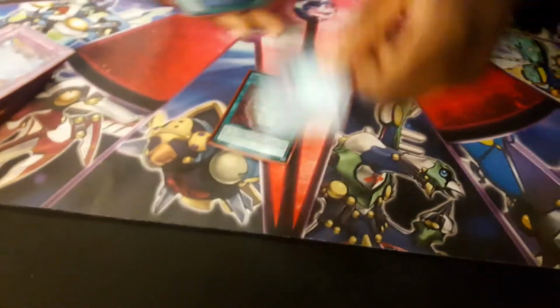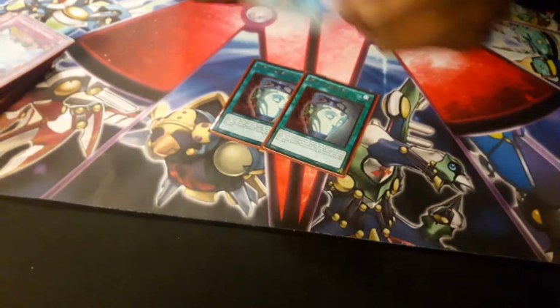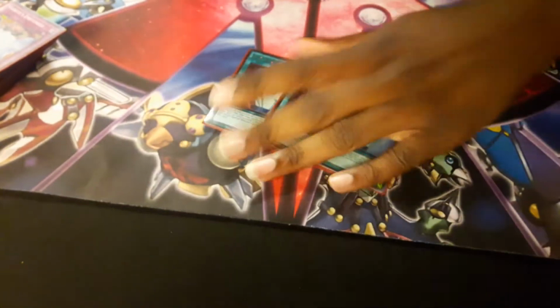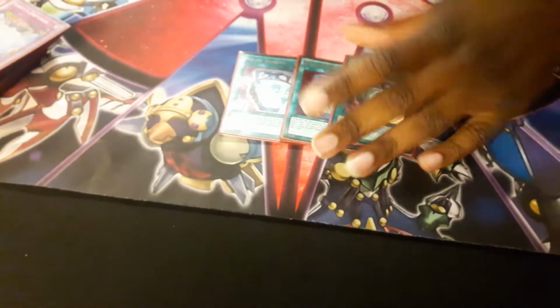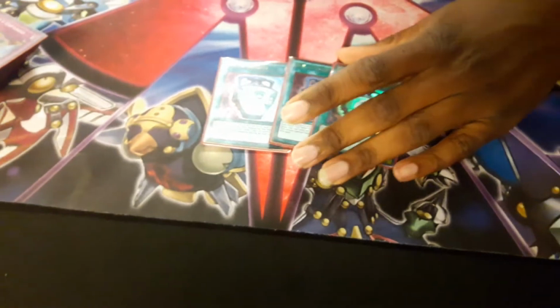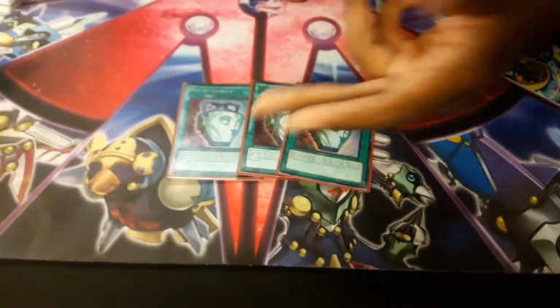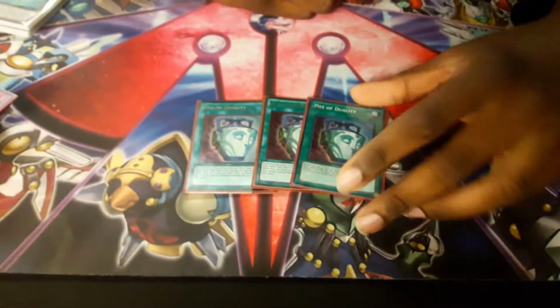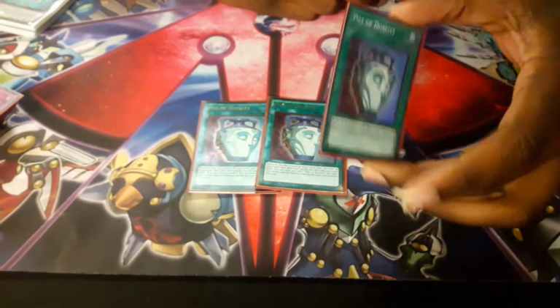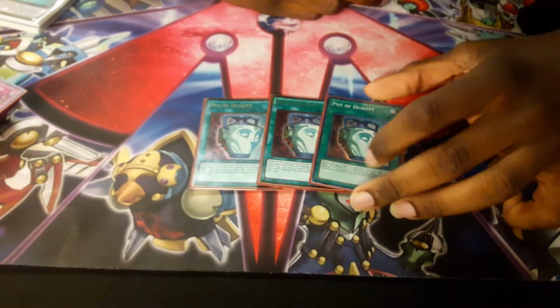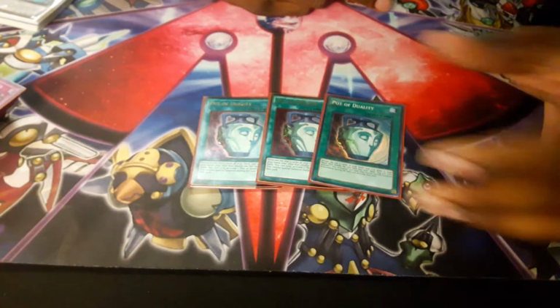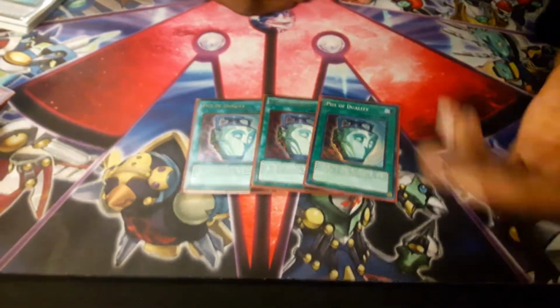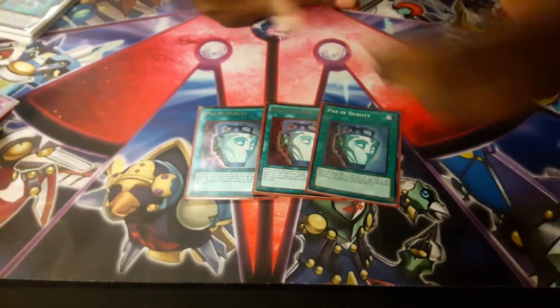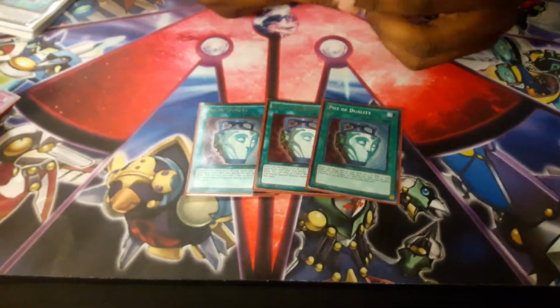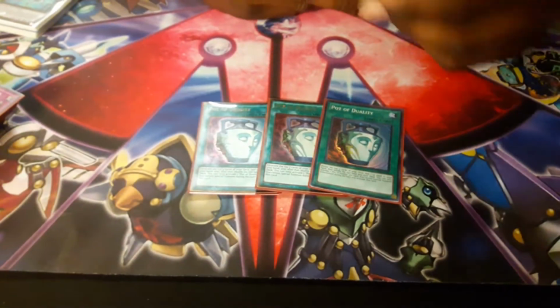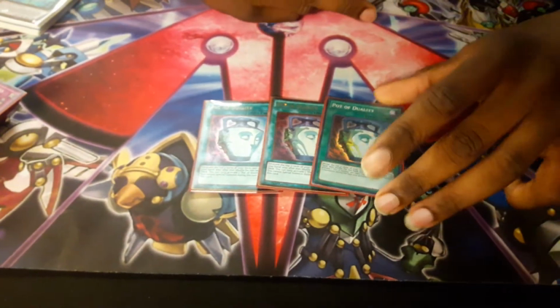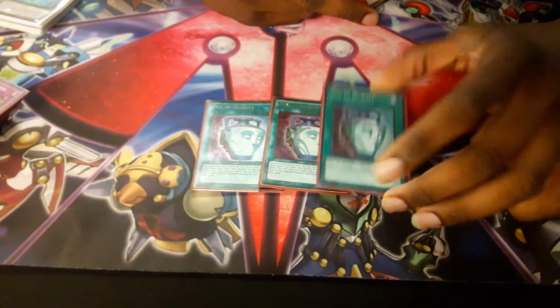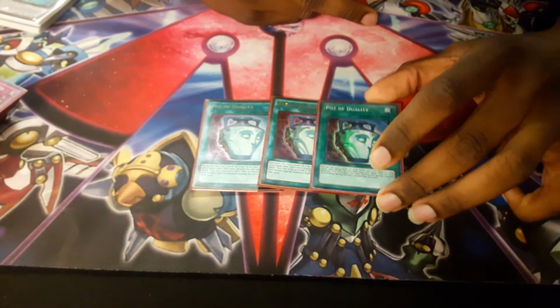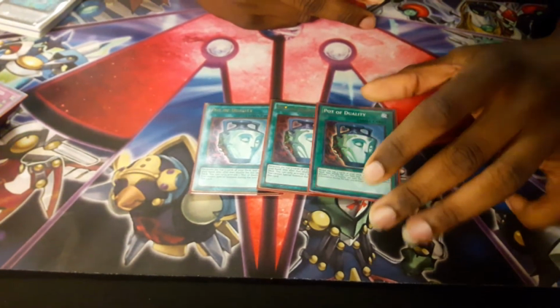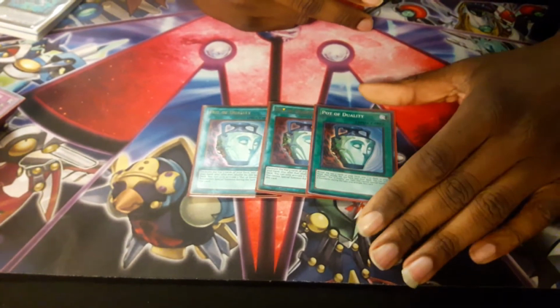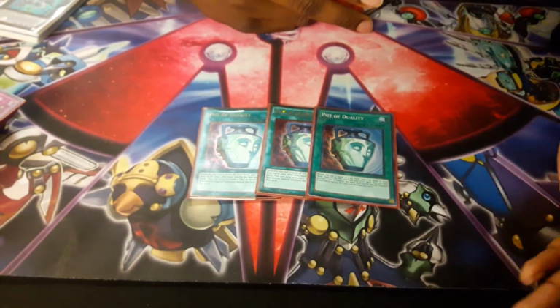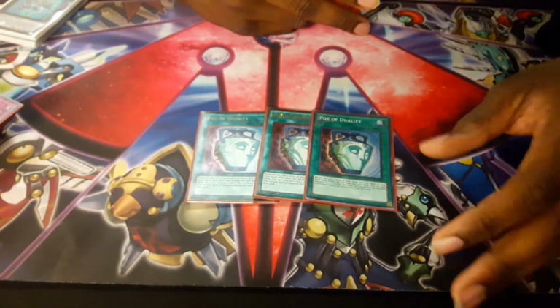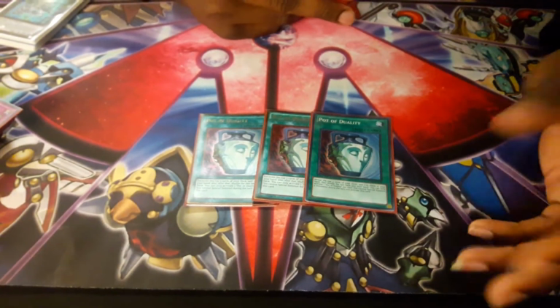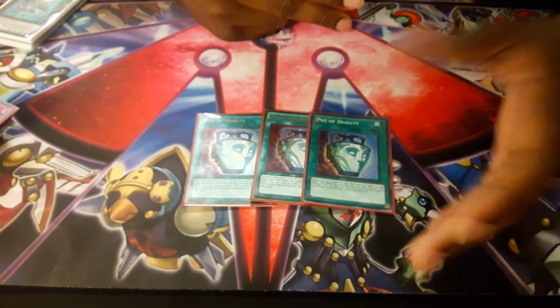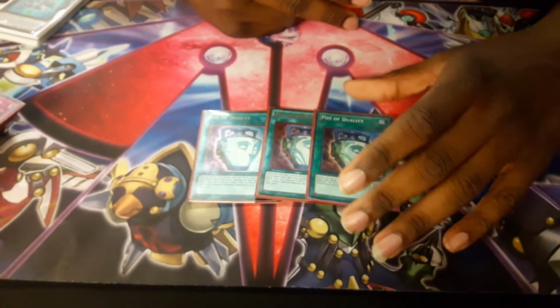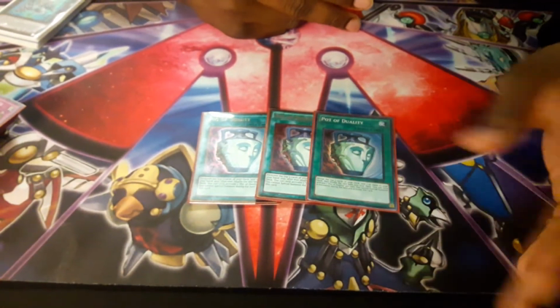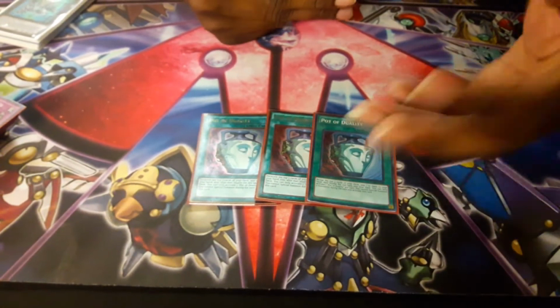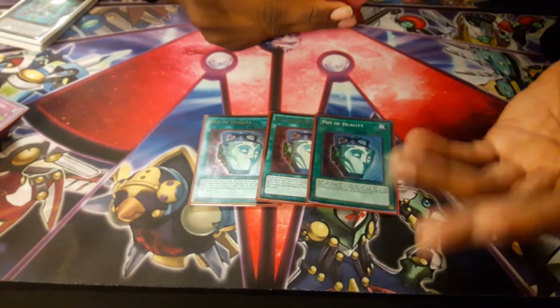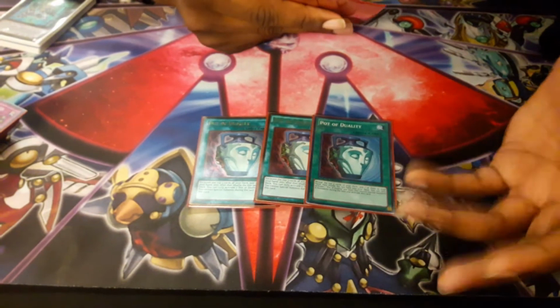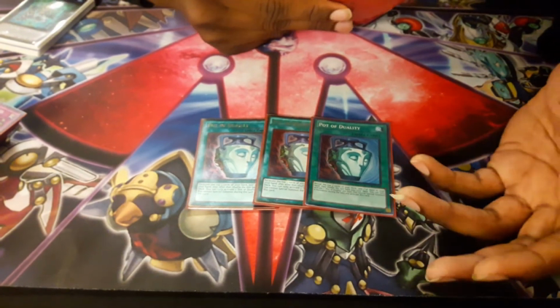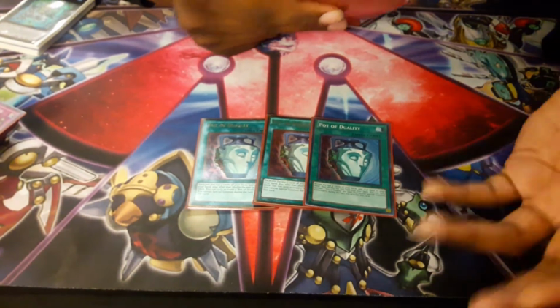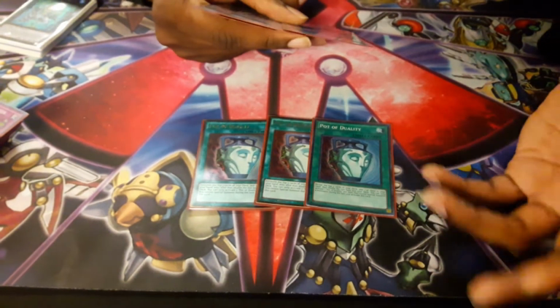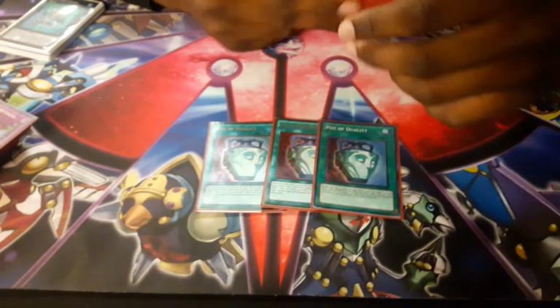Three Pot of Dualities — they'll all have the same rarity, but Yanni took one. You reveal the top three cards of your deck and add one to your hand, shuffle the rest back. You can't special summon that turn, but this deck doesn't really special summon like that.